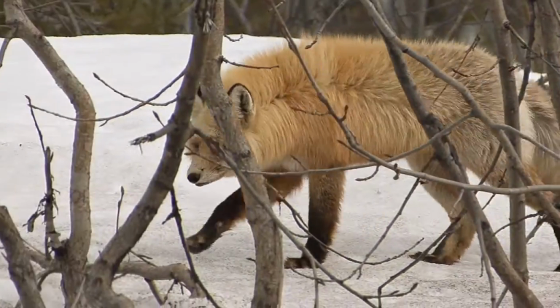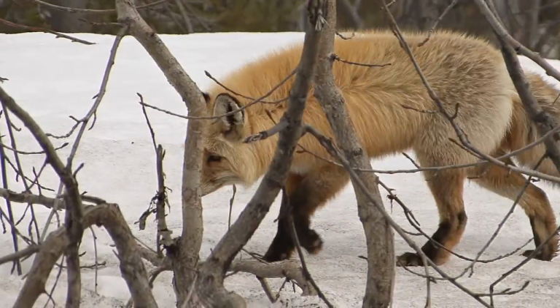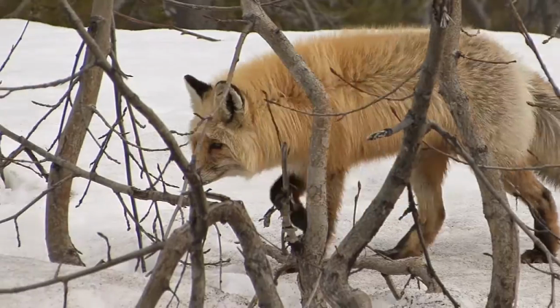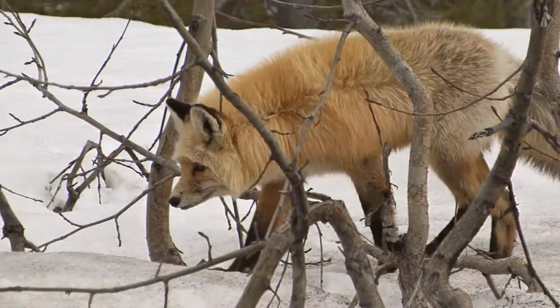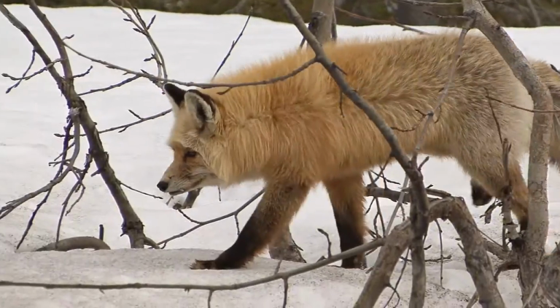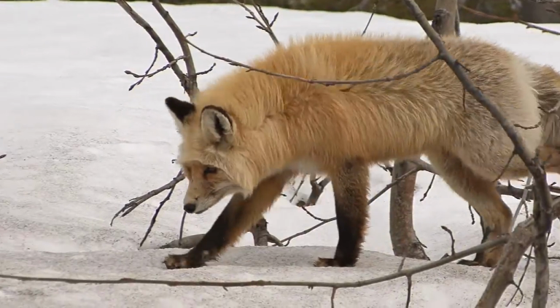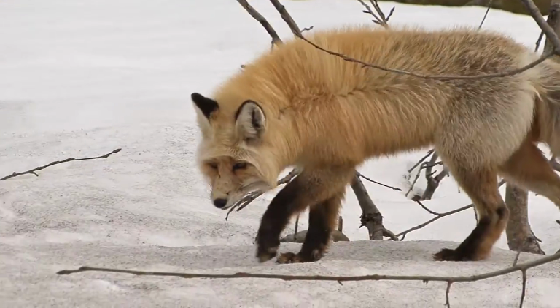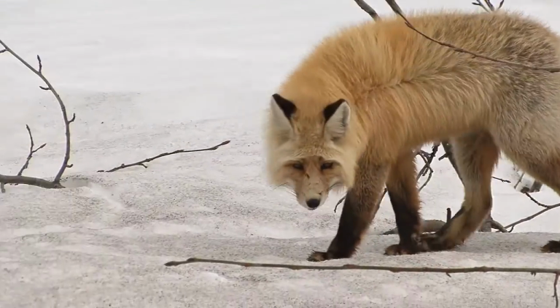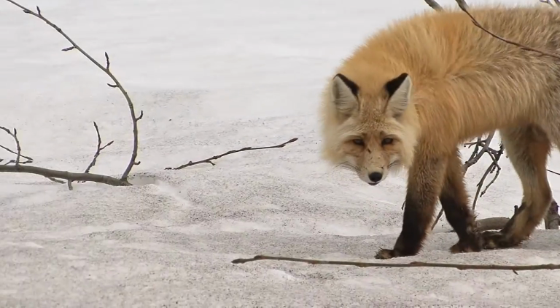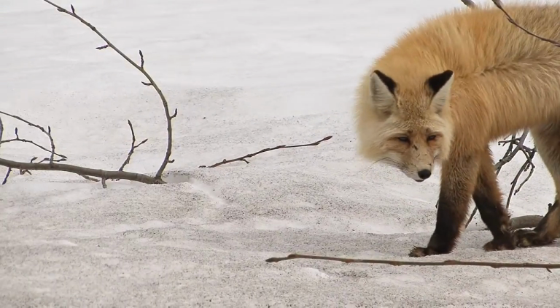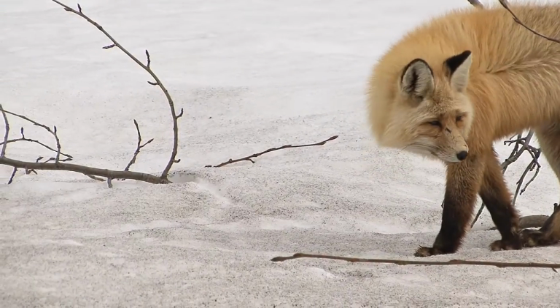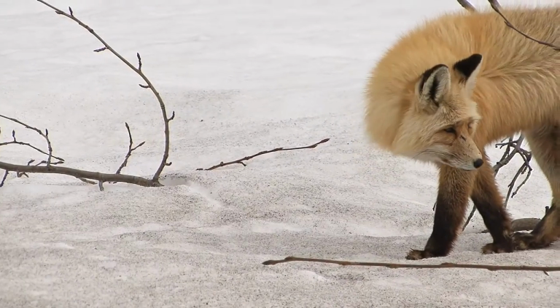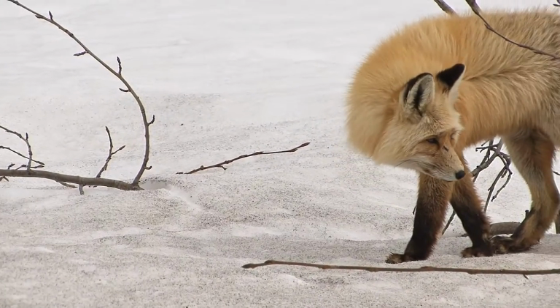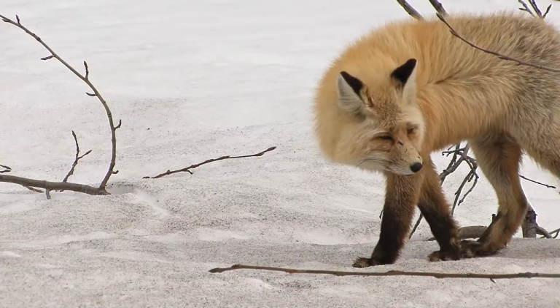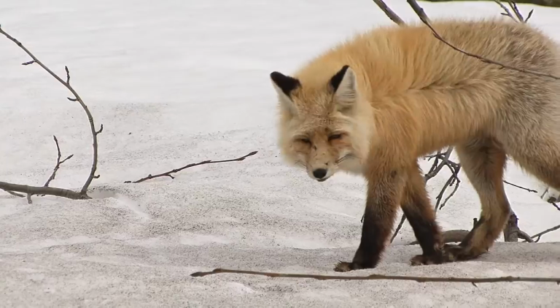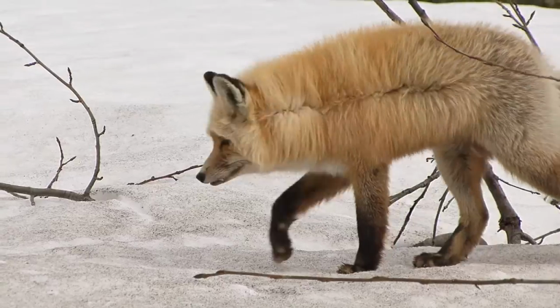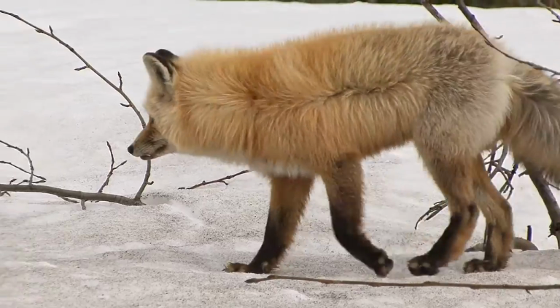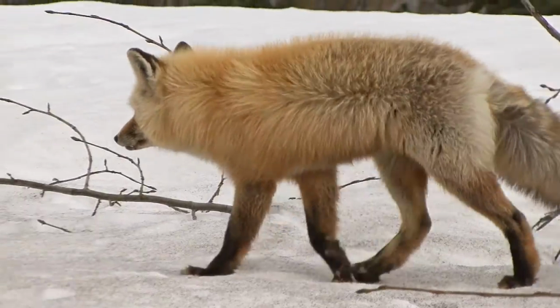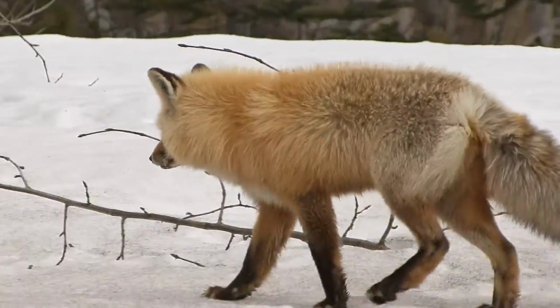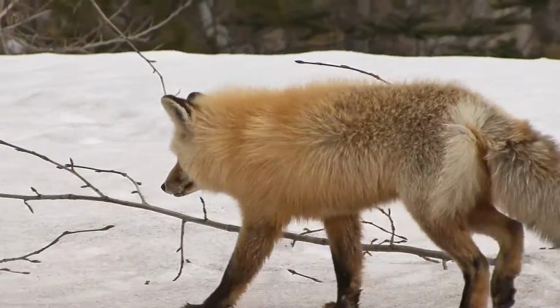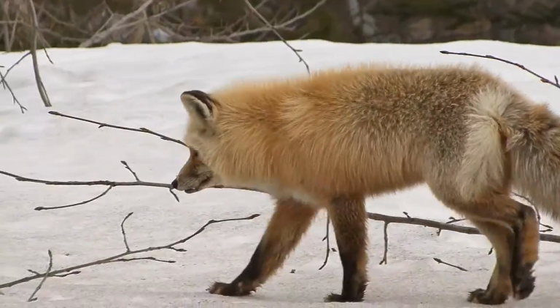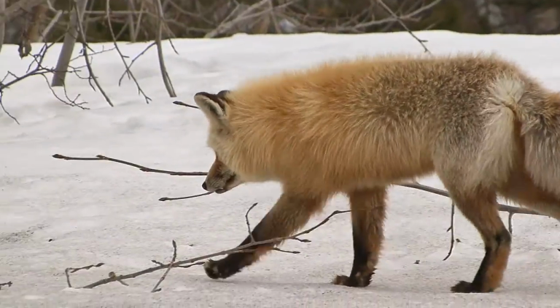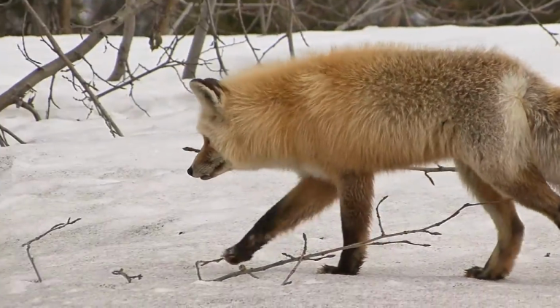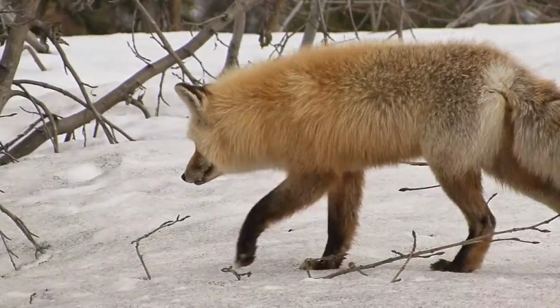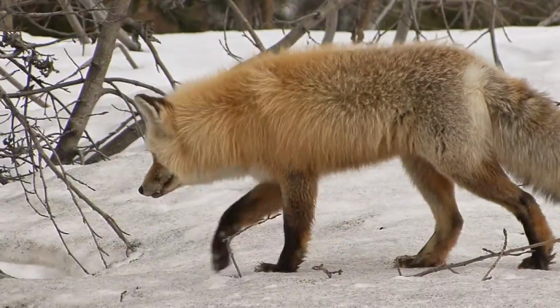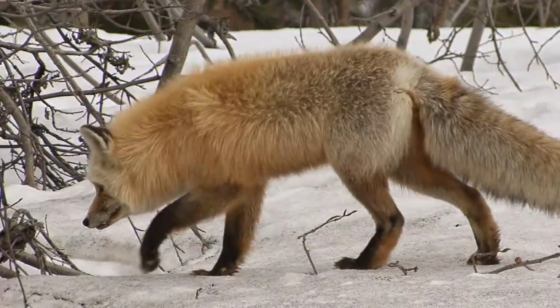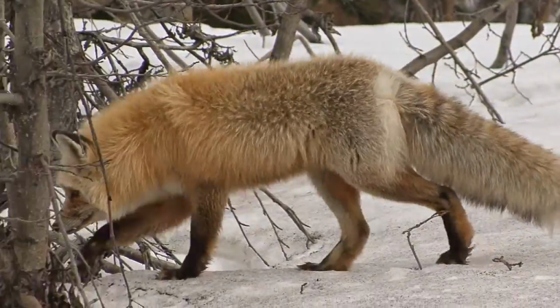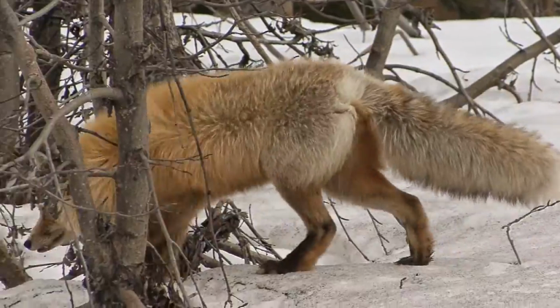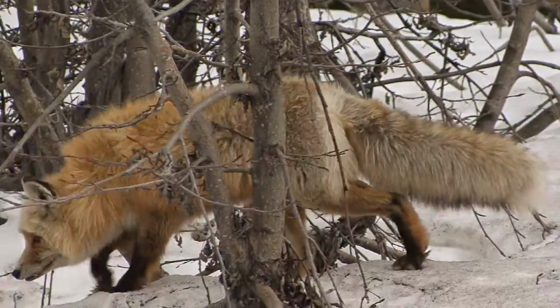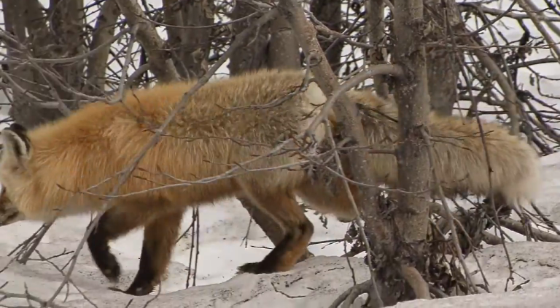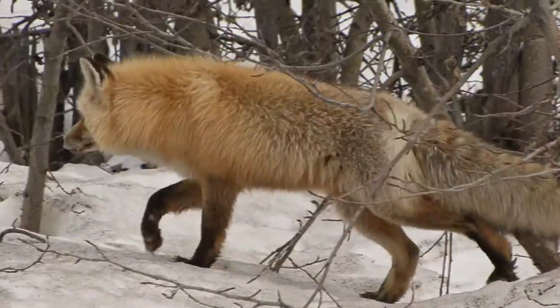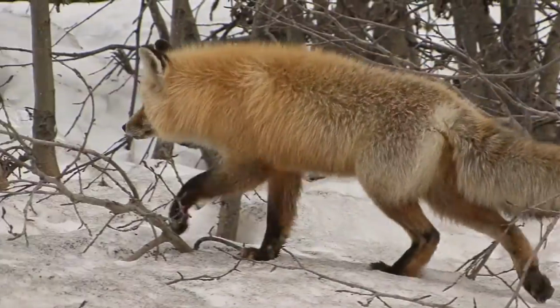Foxes are nocturnal, which means they're active at night. They have amazing hearing and use over 20 different calls to communicate. Different species can live in deserts, forests, and arctic tundra.